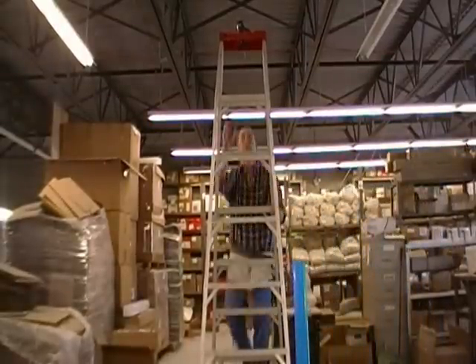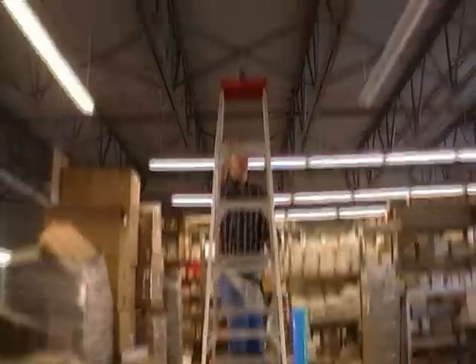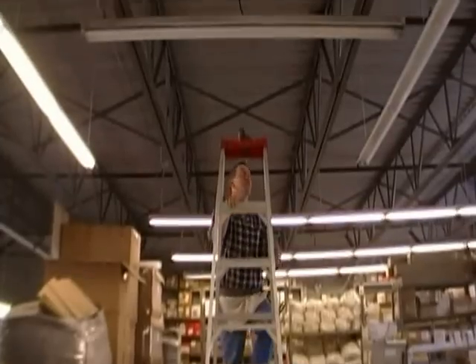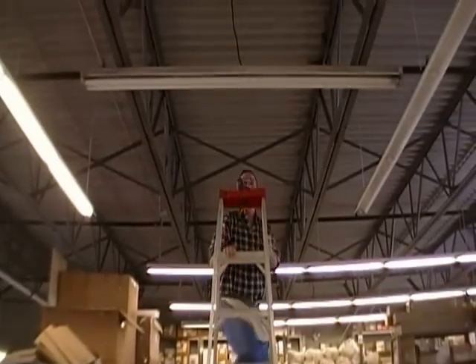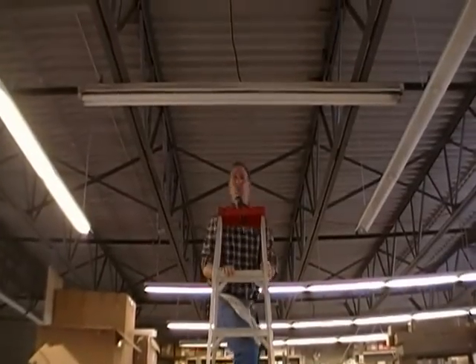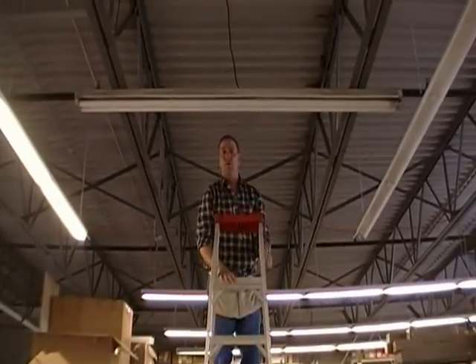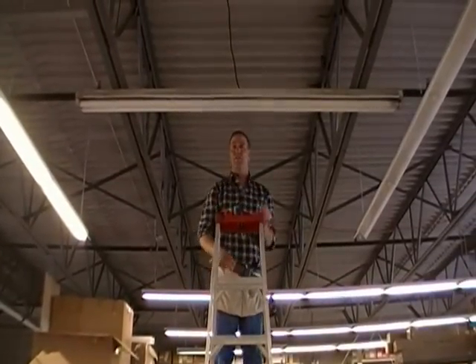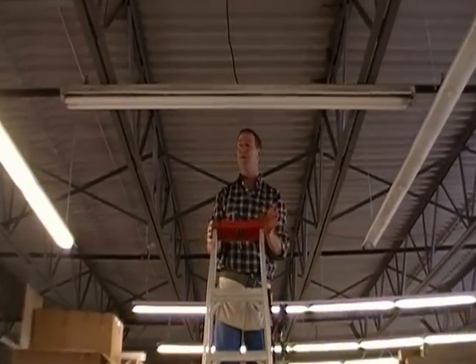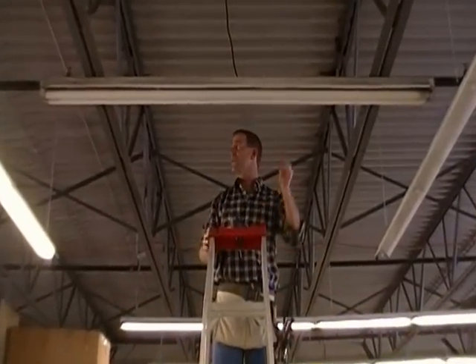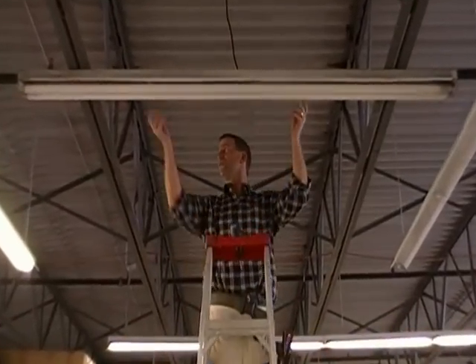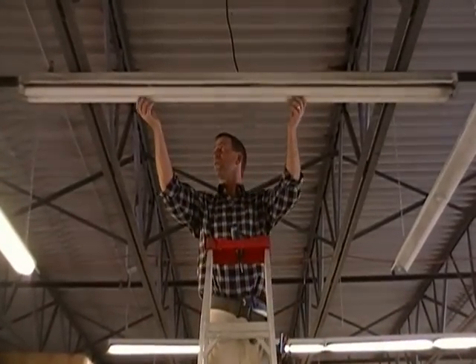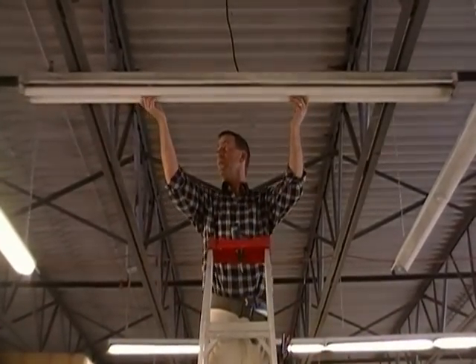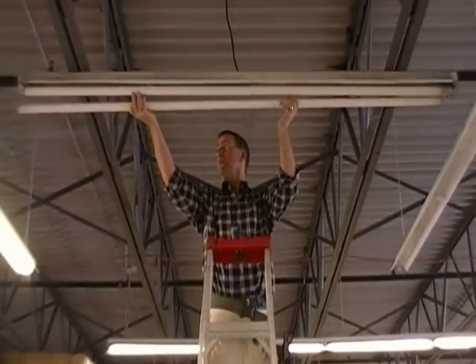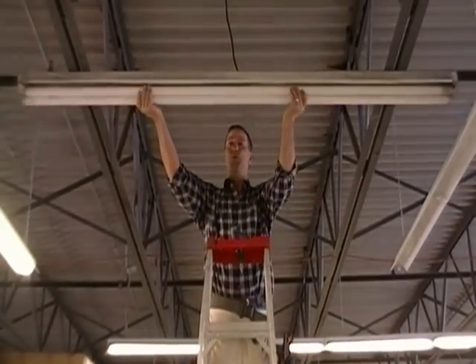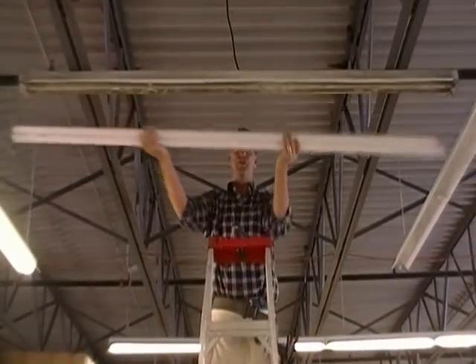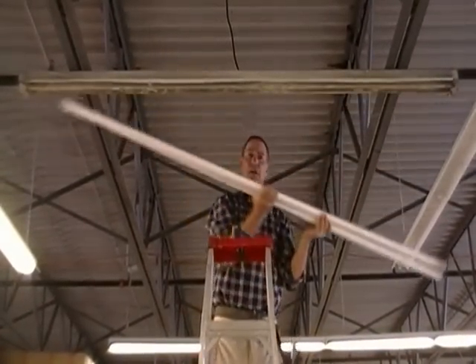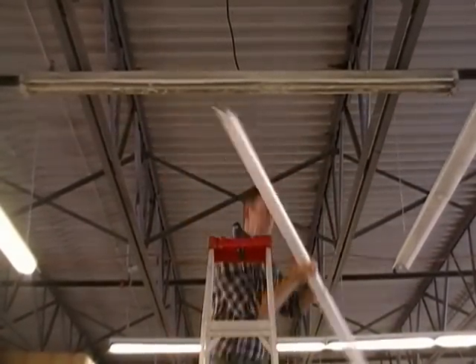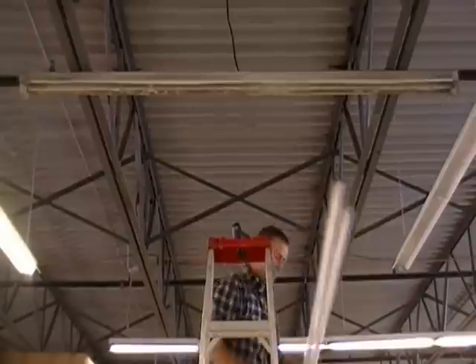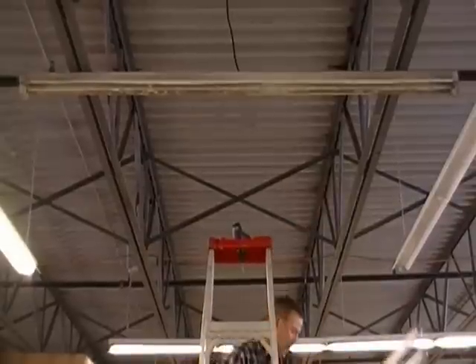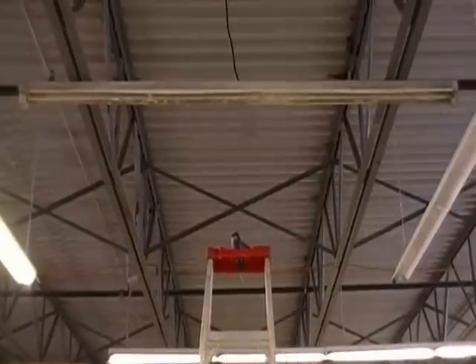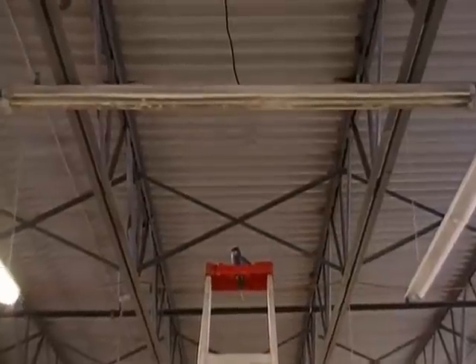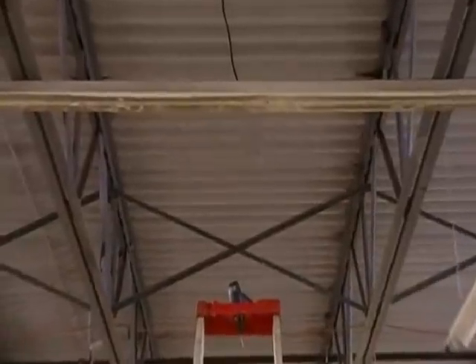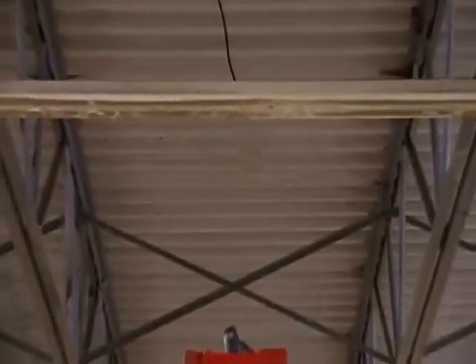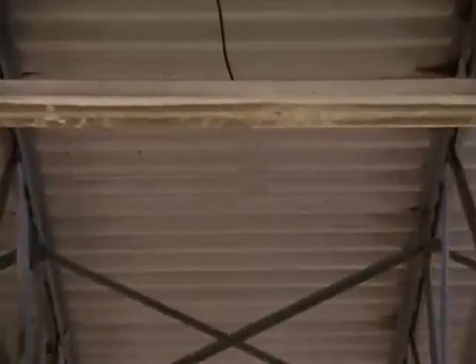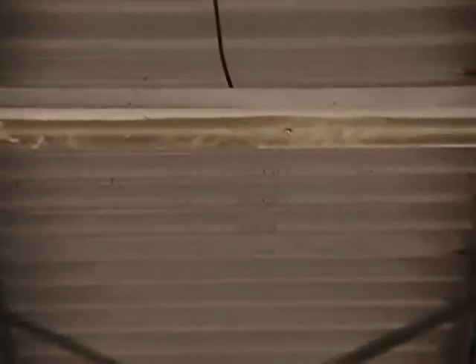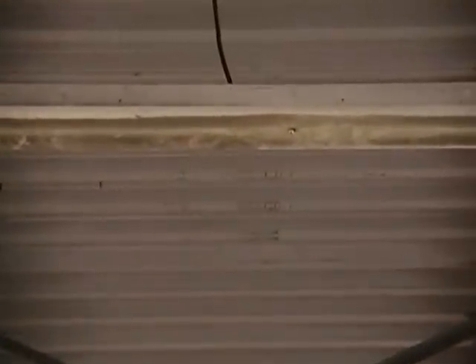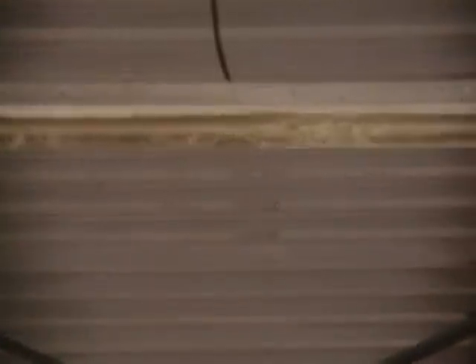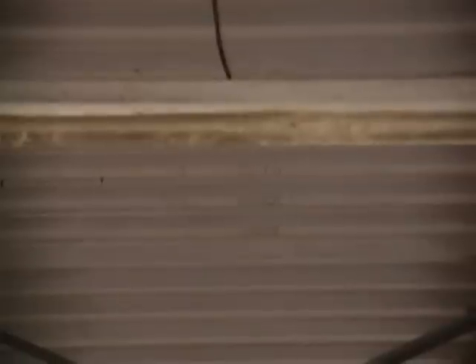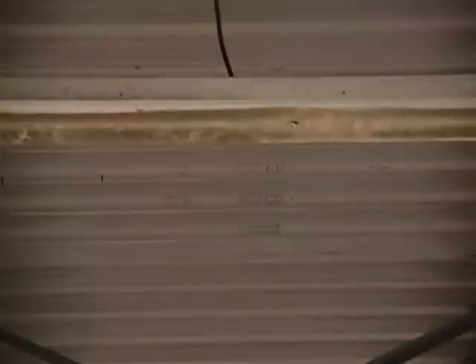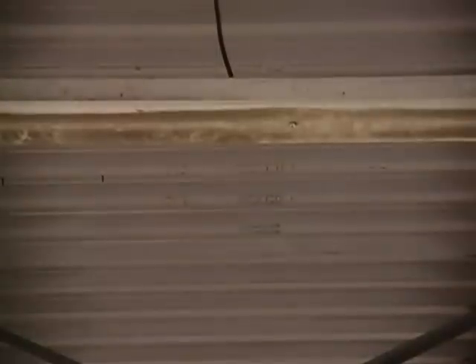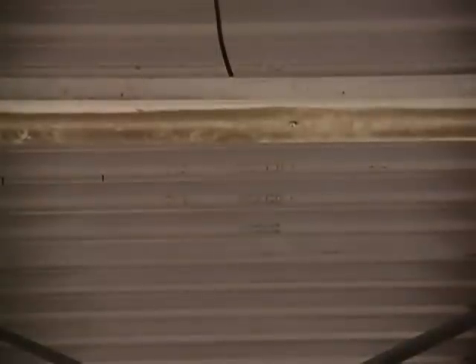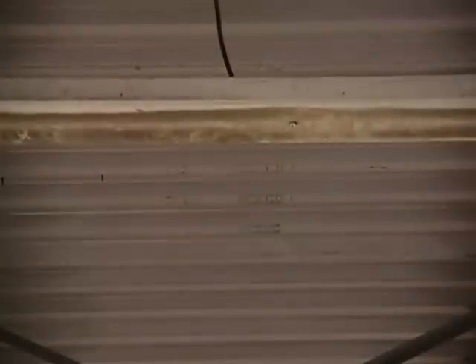The first thing you need to consider is to turn the power off and make everything safe to work on. Remove your existing lamps. You'll need to discard the lamps appropriately.